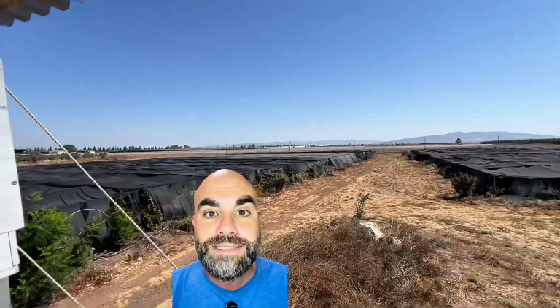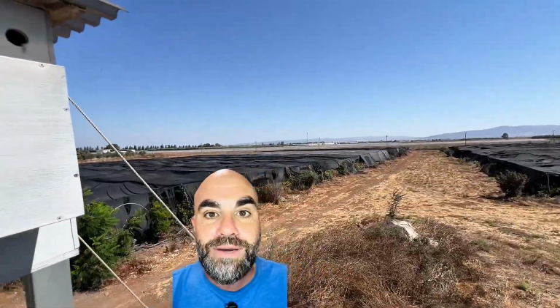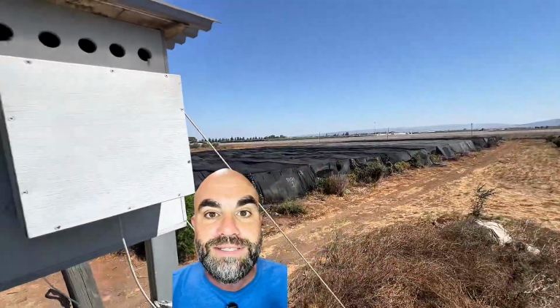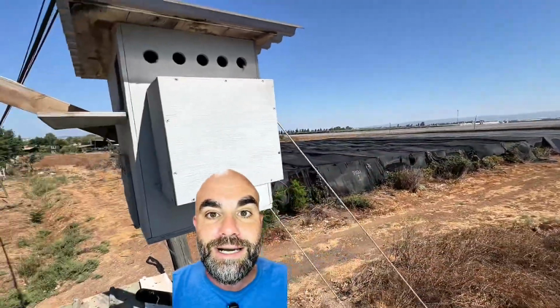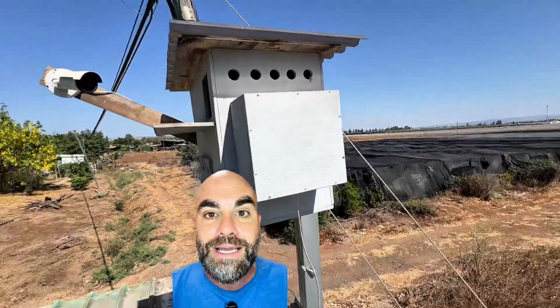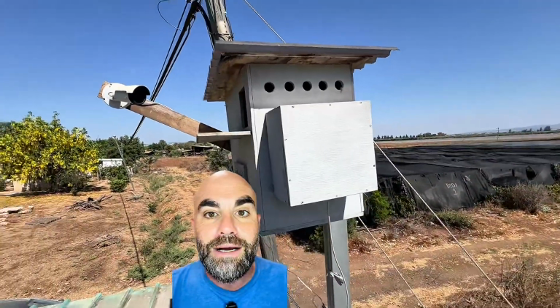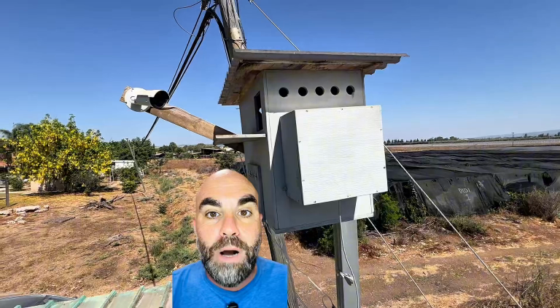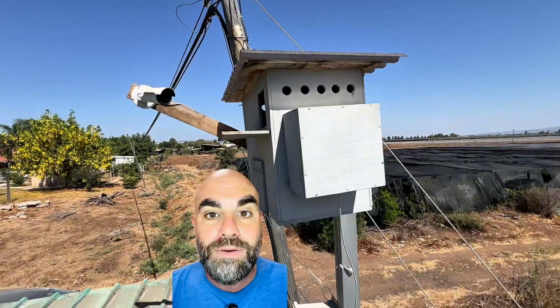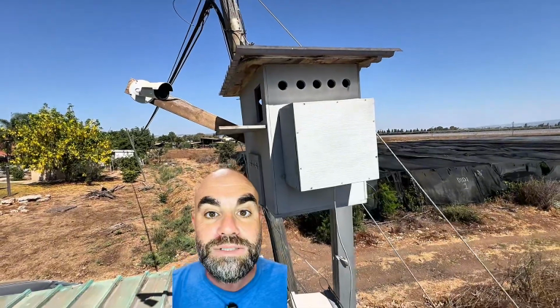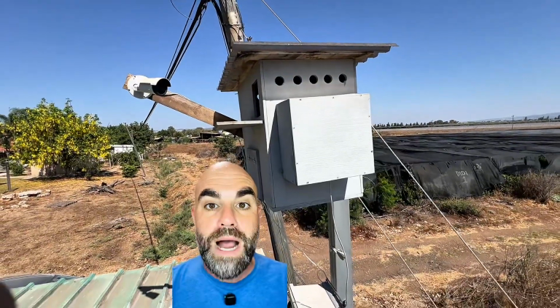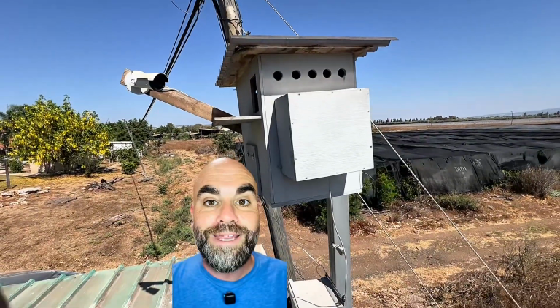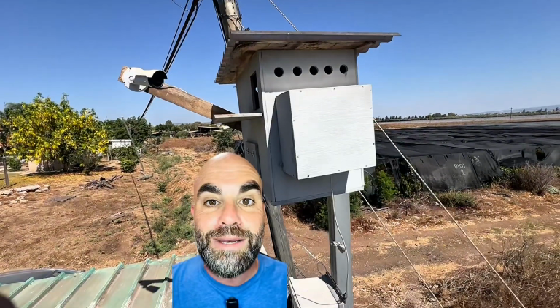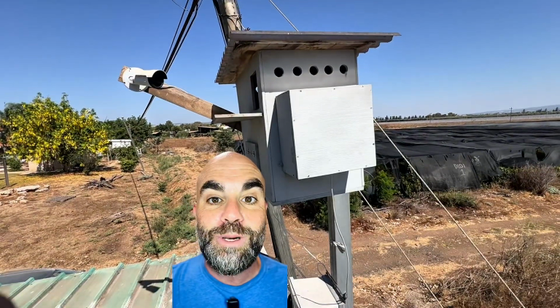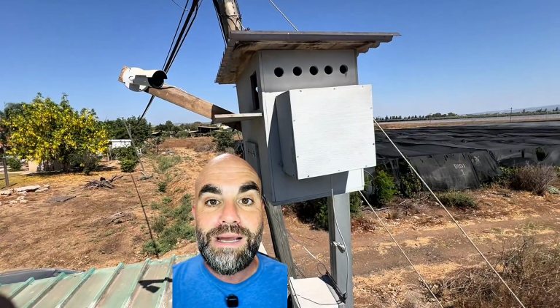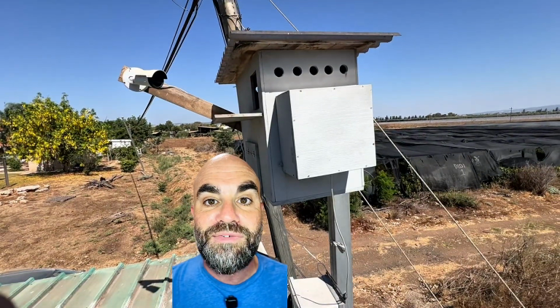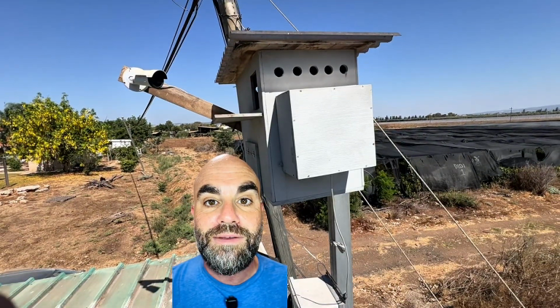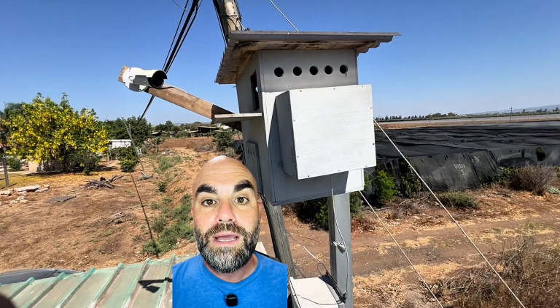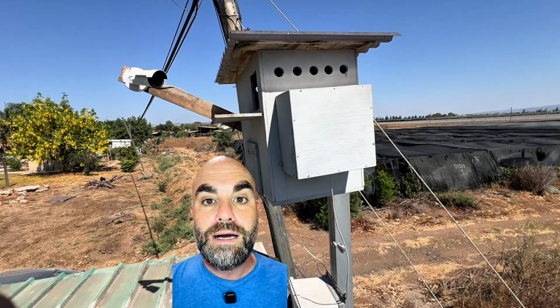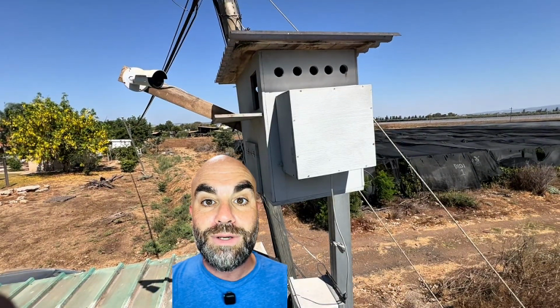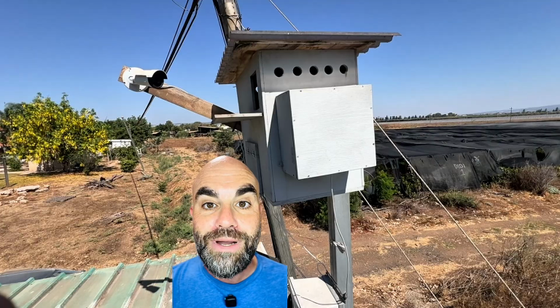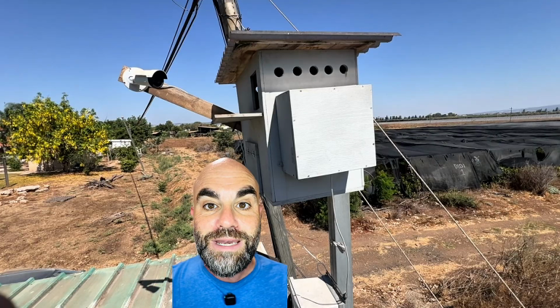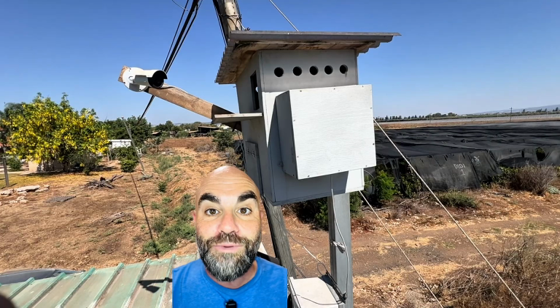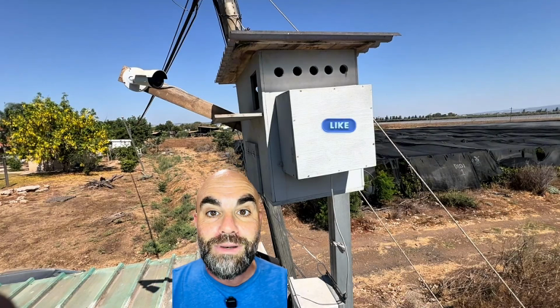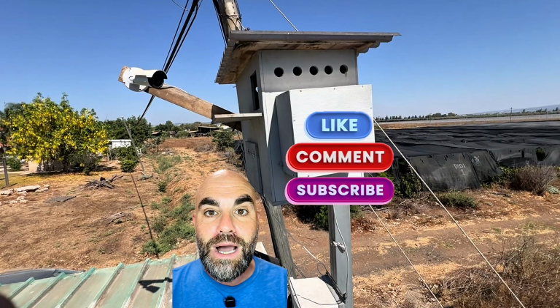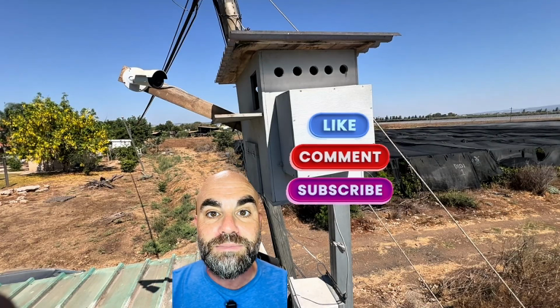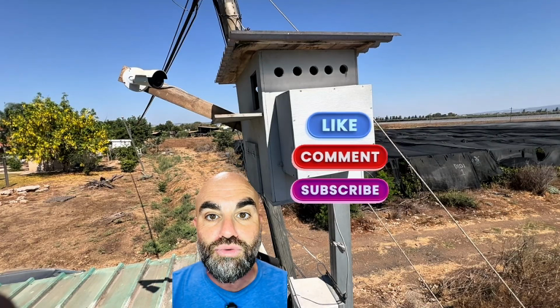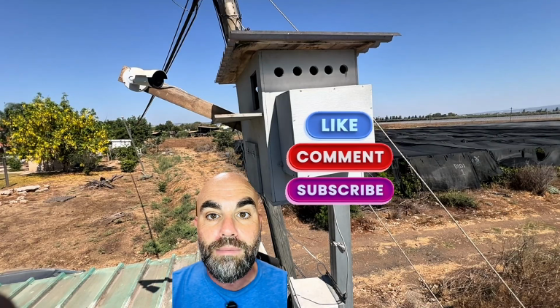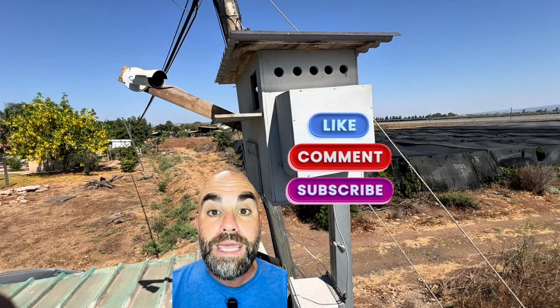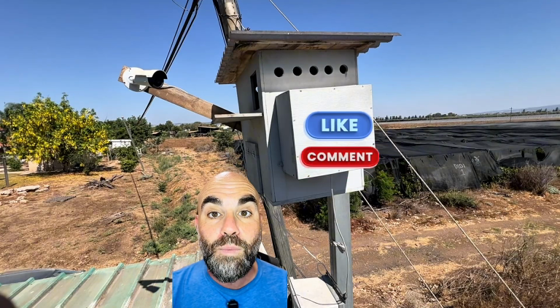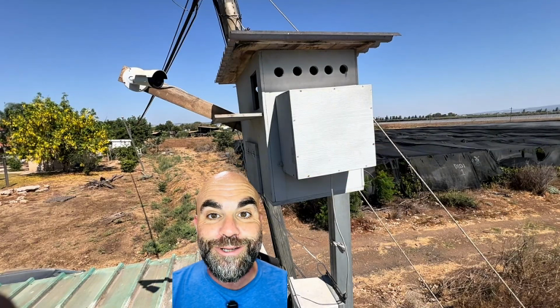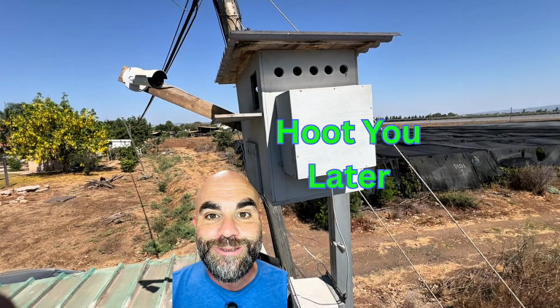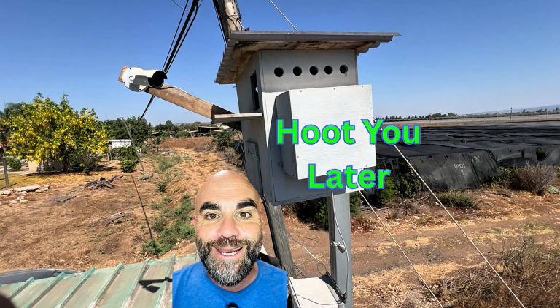So that's about it. This is Bnei Israel Ramon cam — you get a little bit behind the scenes. I hope you liked this video. Don't forget to like, comment, and subscribe. Keep on watching. Hoot cheer, later!